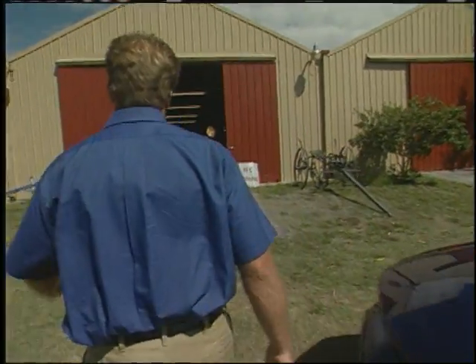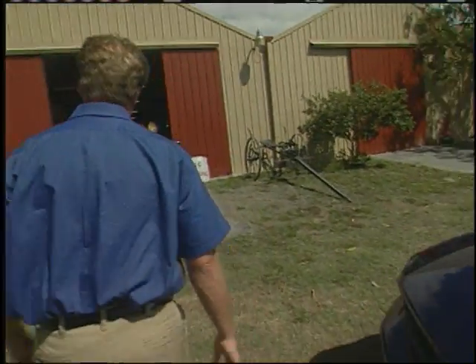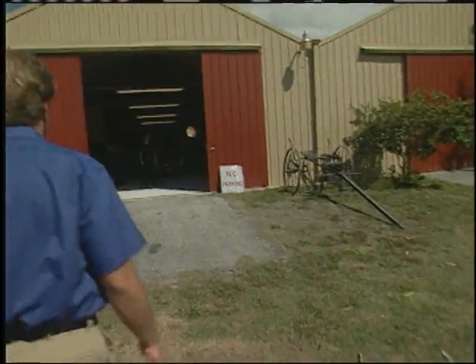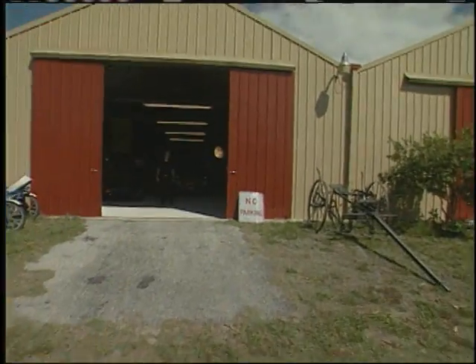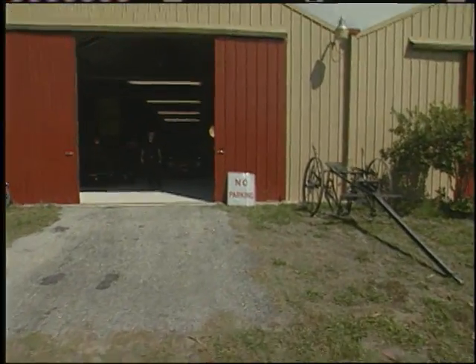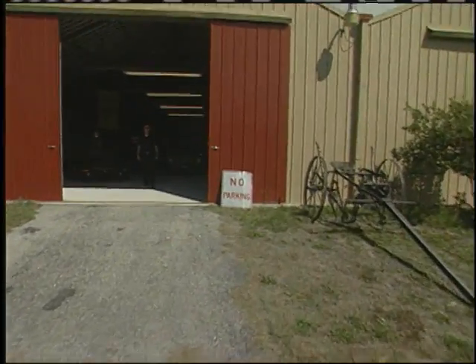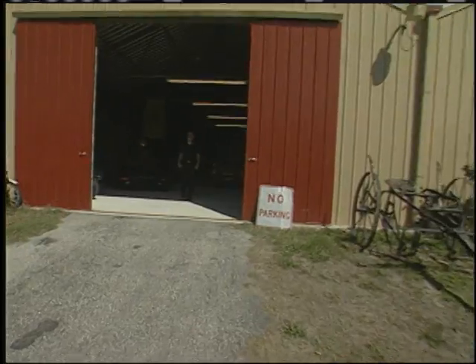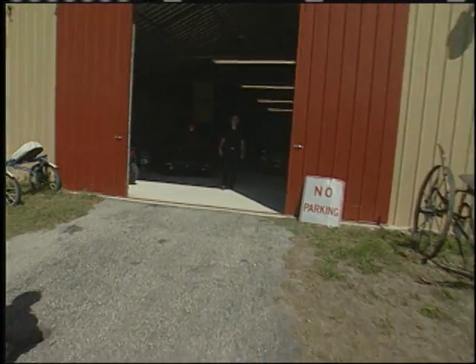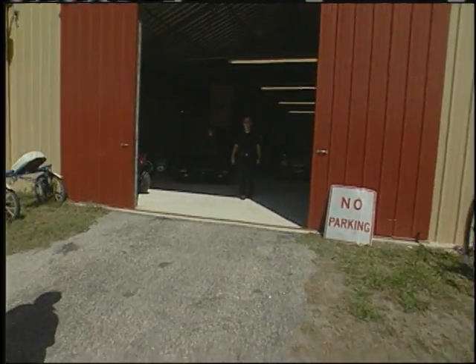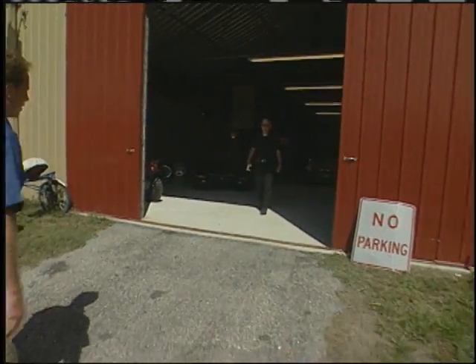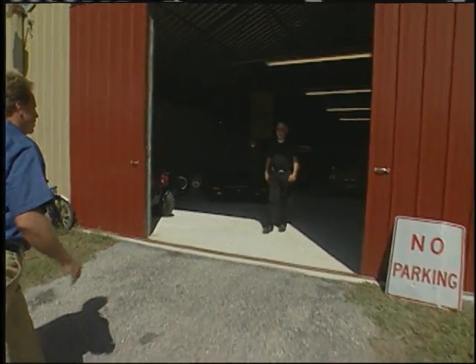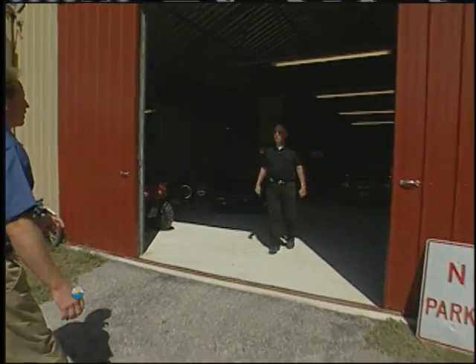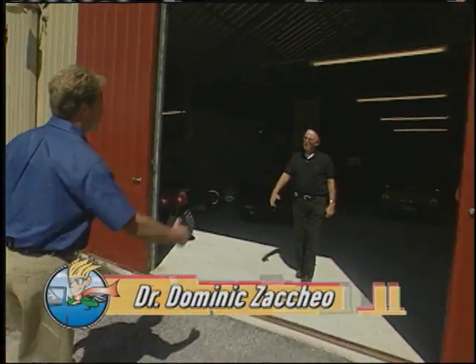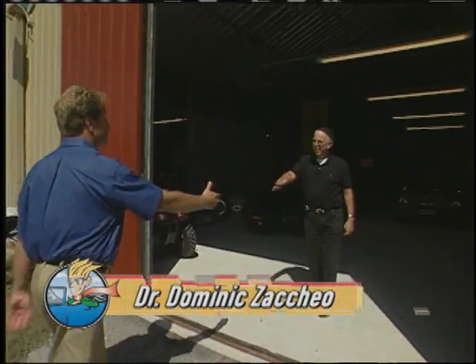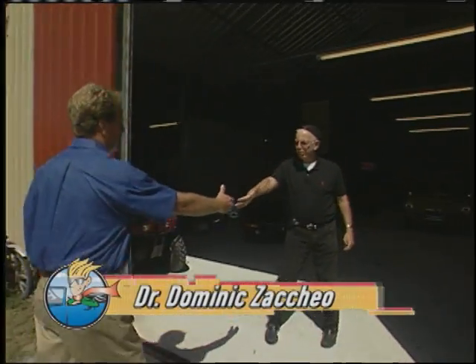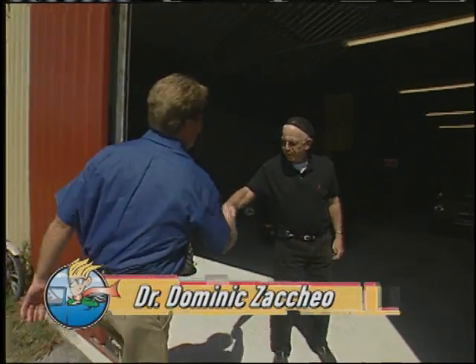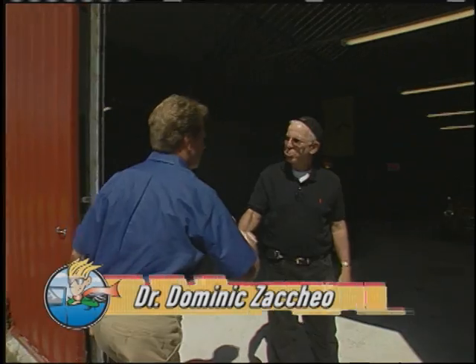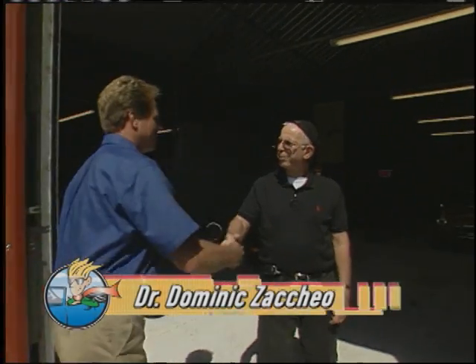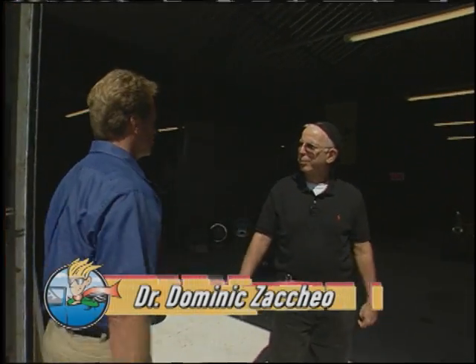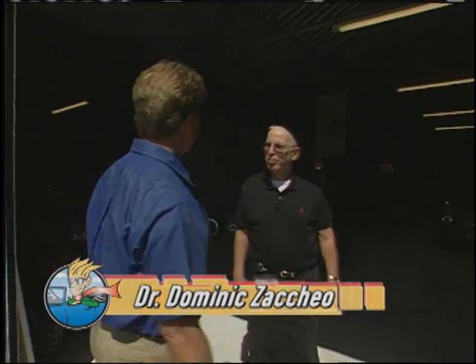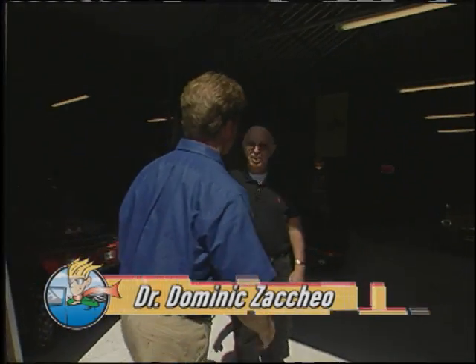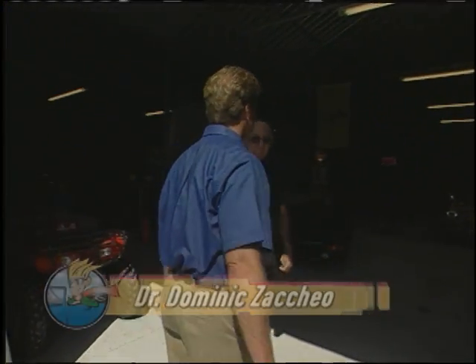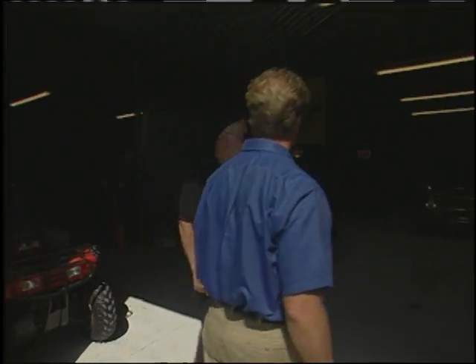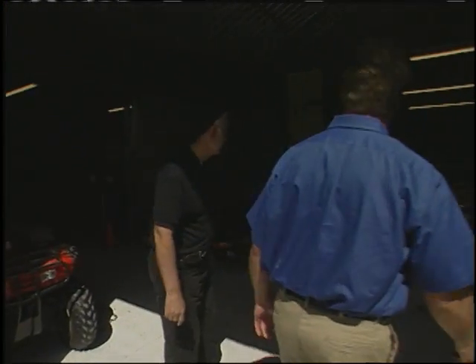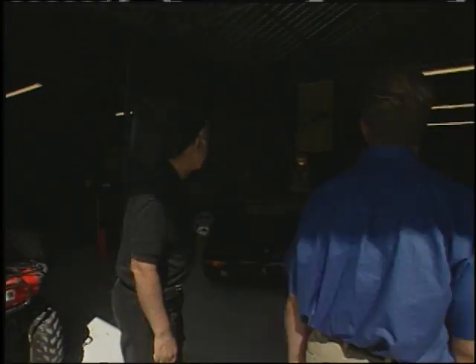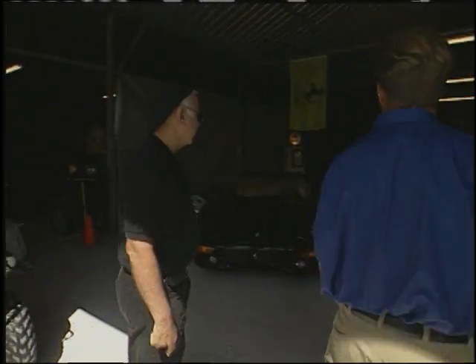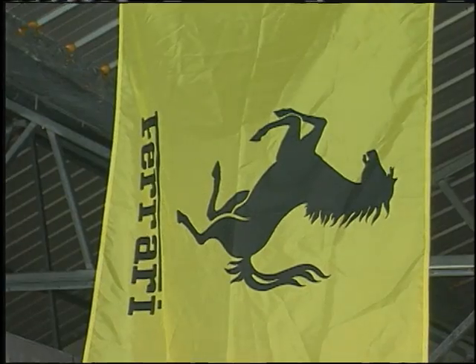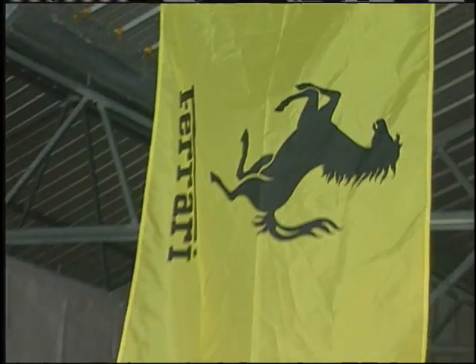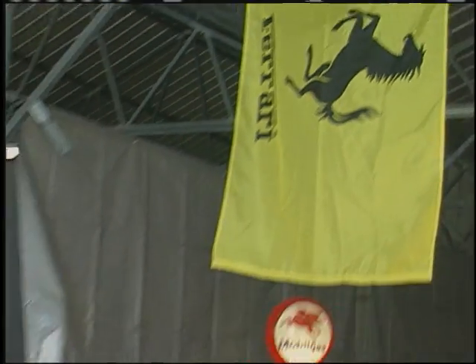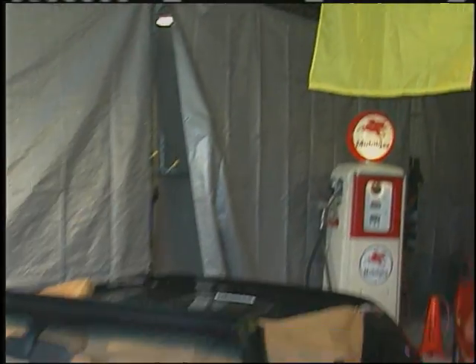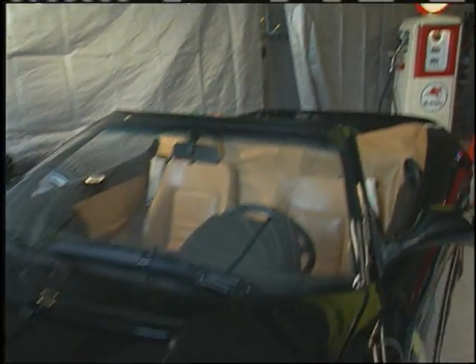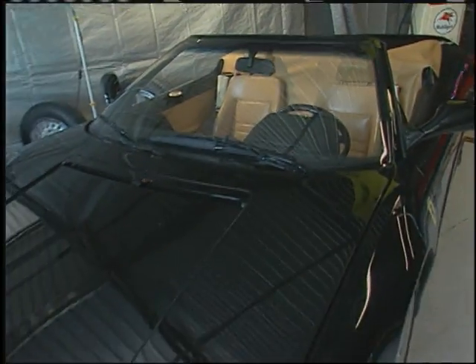You must be Dr. Zacchio. I'm Mike Phillips with AutoGeek's What's in the Garage. Nice to meet you. Well, first off, I see you've got not just one Ferrari, but a couple of Ferraris — a black one and a red one. Tell me about these.